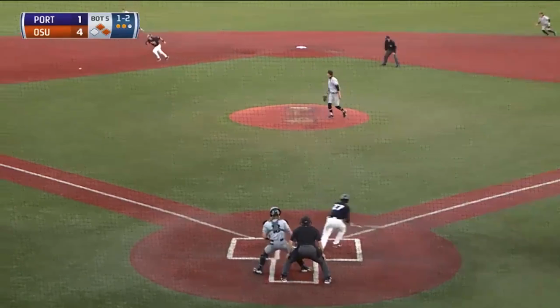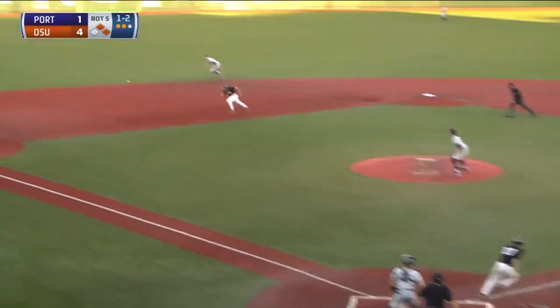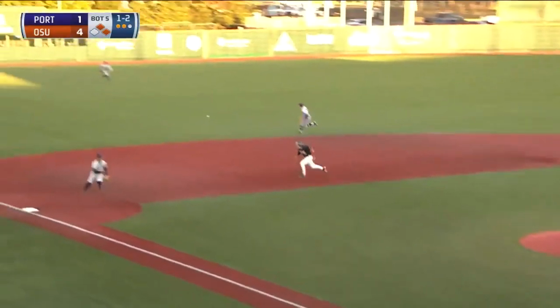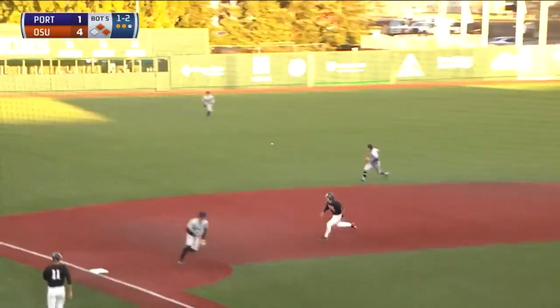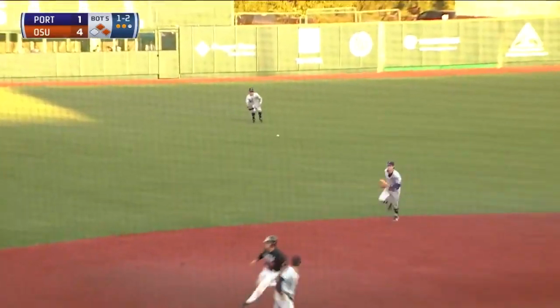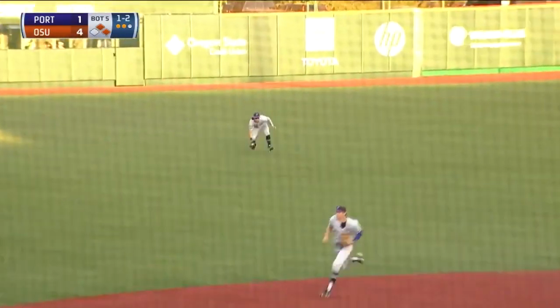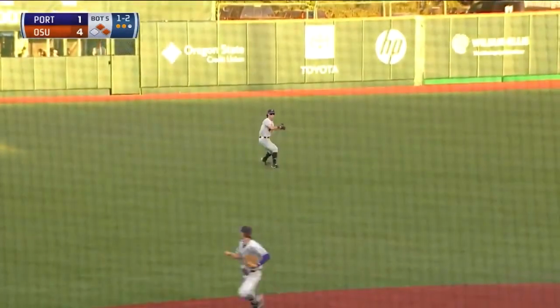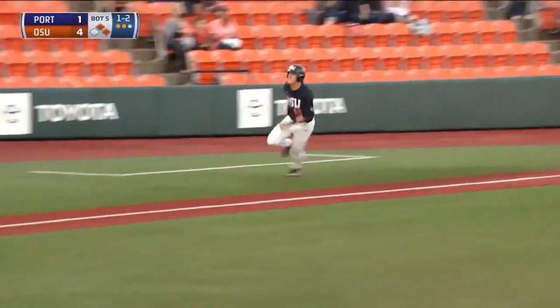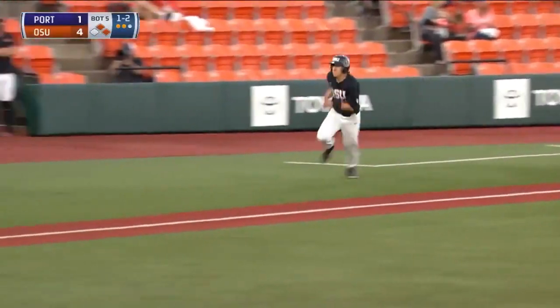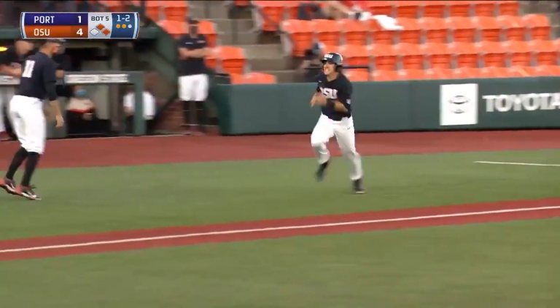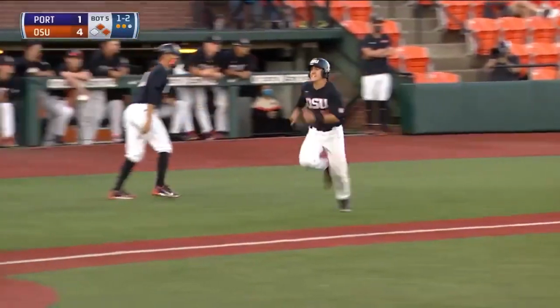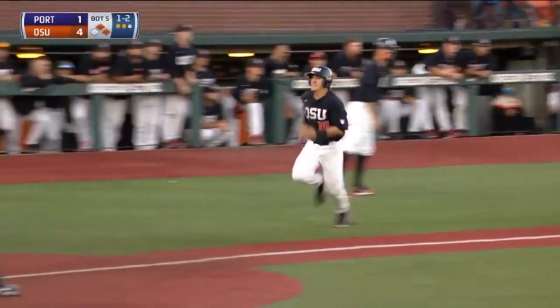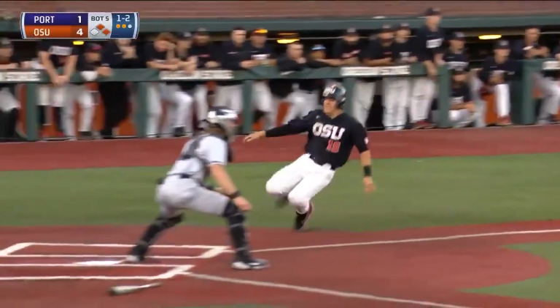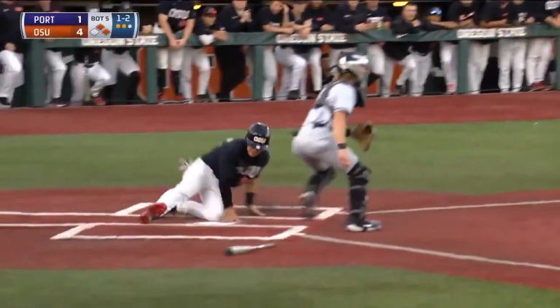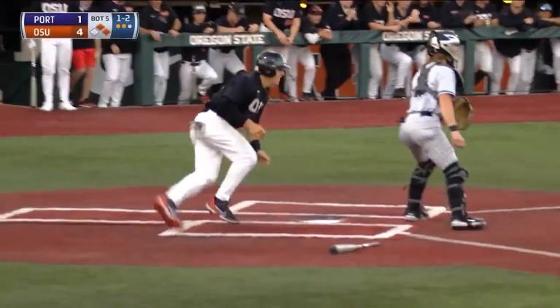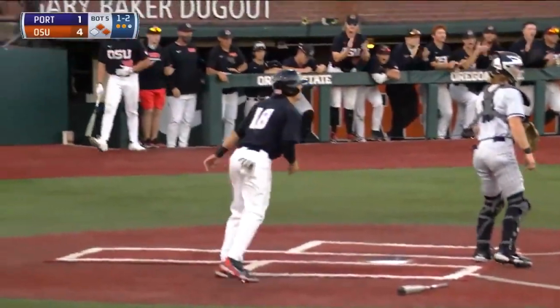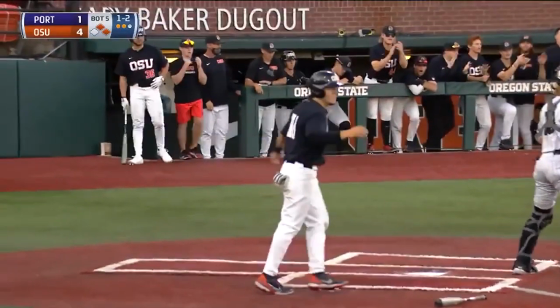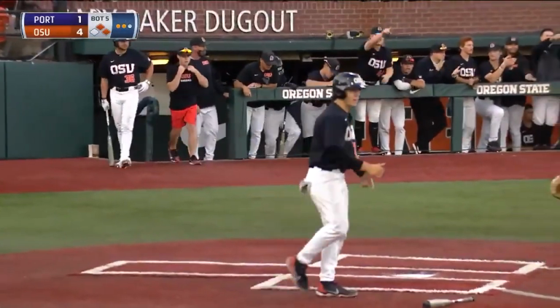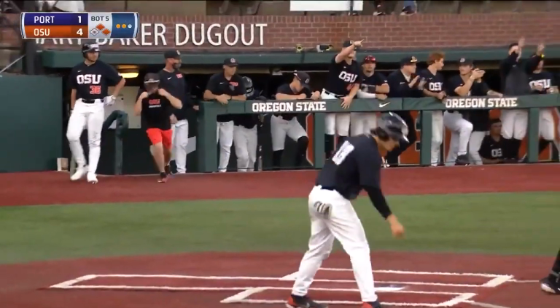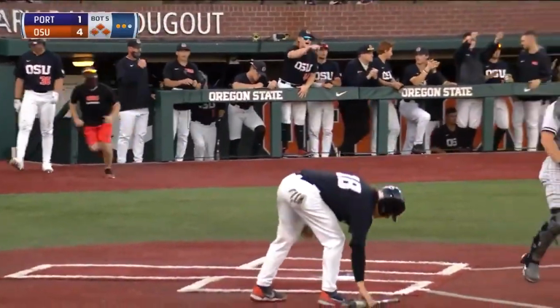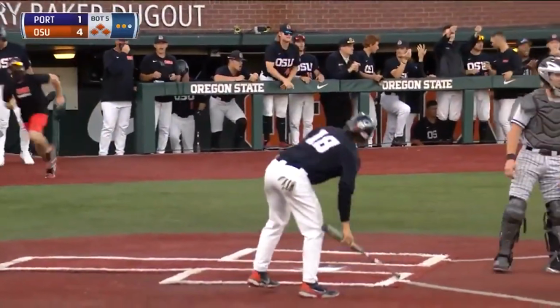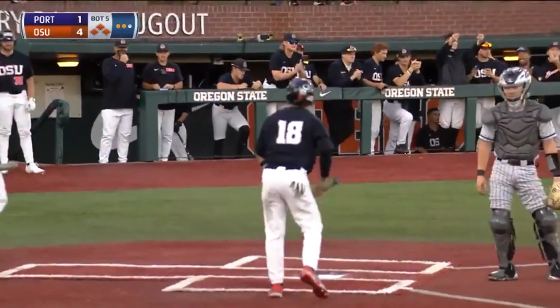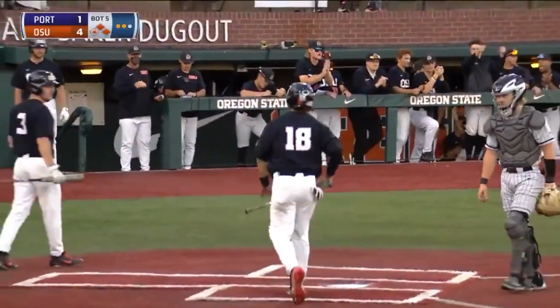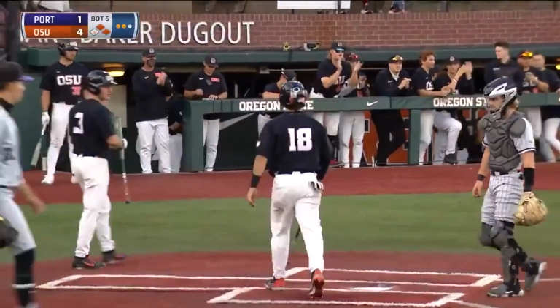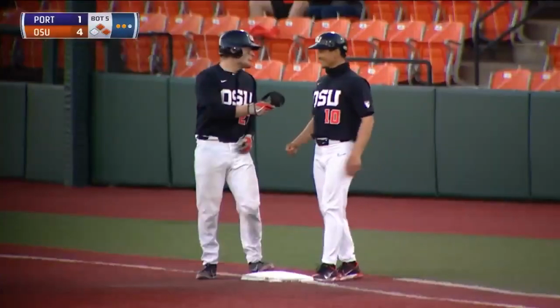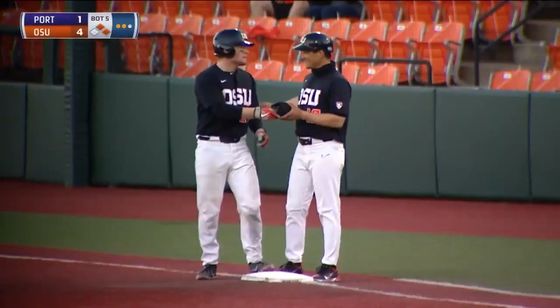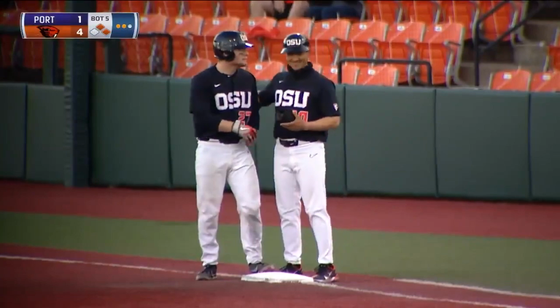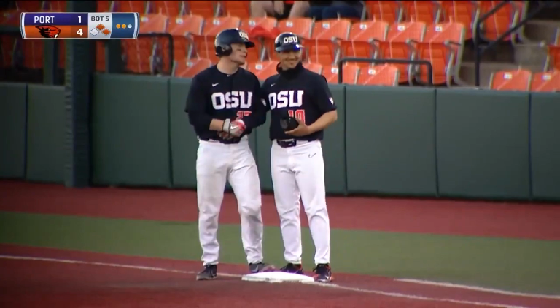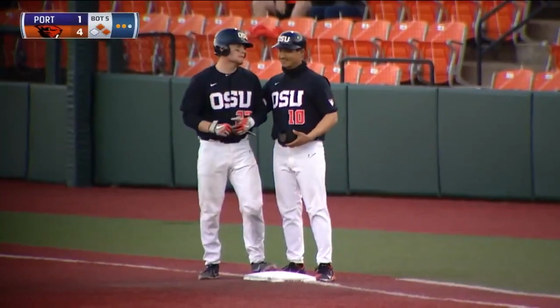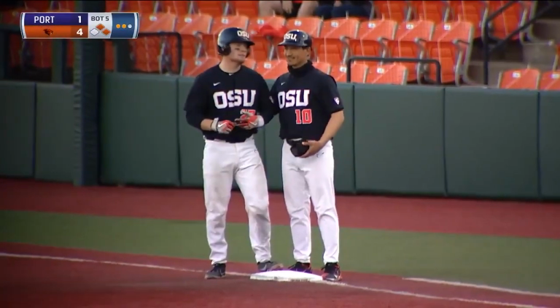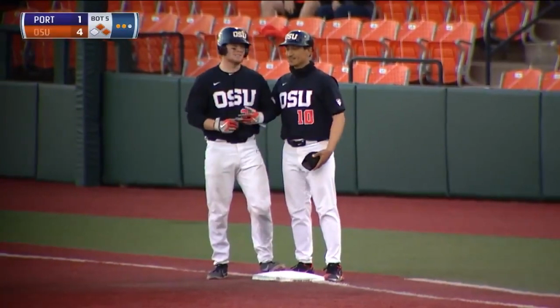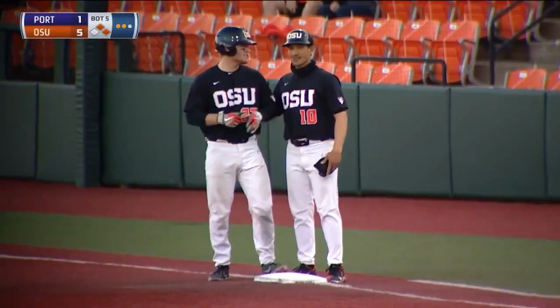The pitch to Logan is slapped into left field for a base hit. Ryan Ober rounding third on his way to the plate. The throw is cut off. Ober slides in safely. And Gavin Logan having himself a ball game. The Beavers lead it five to one.